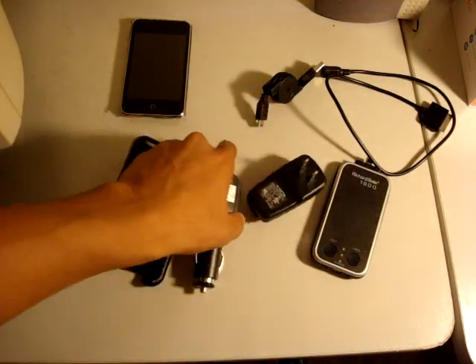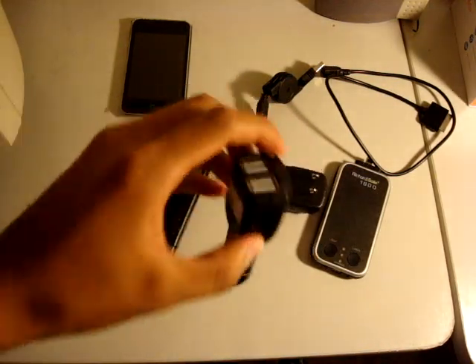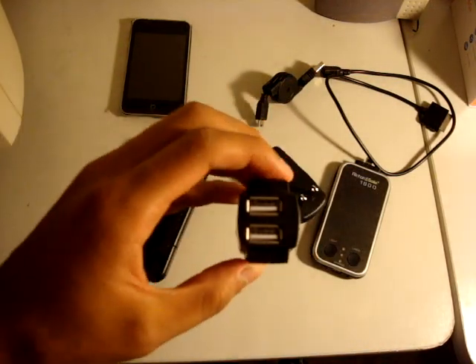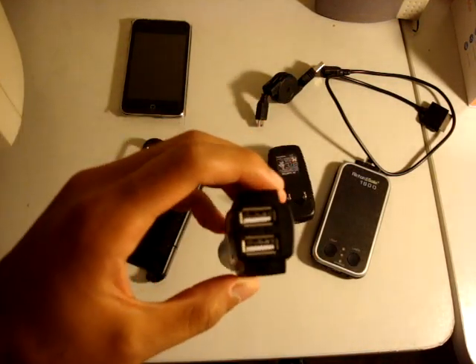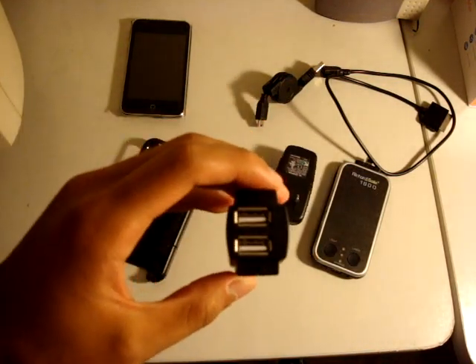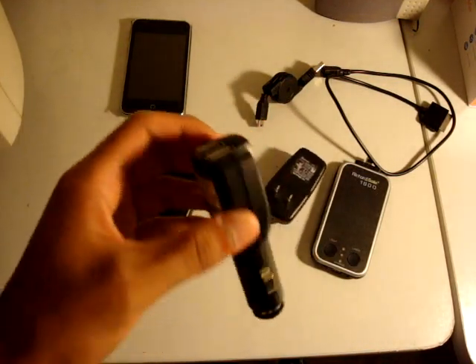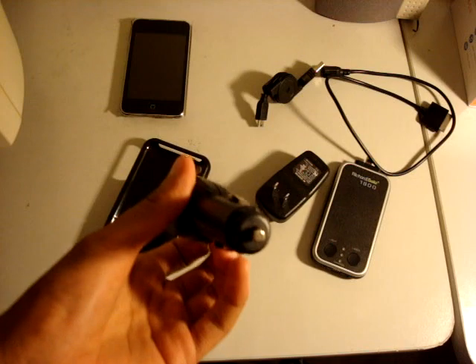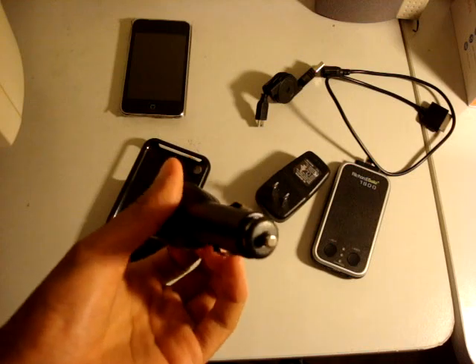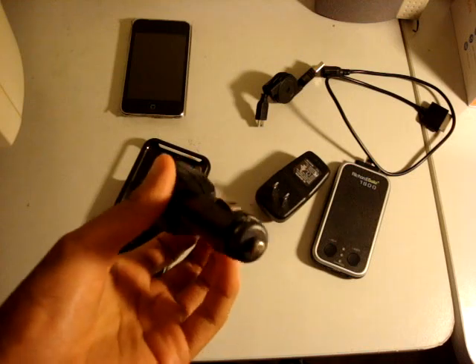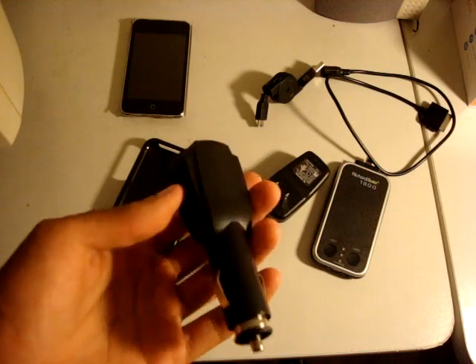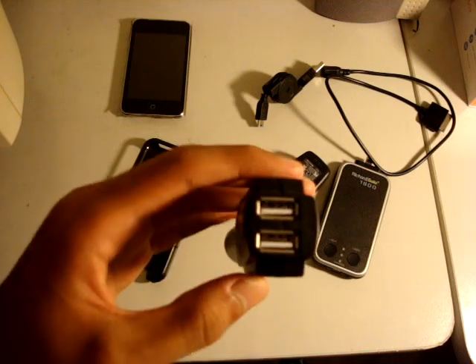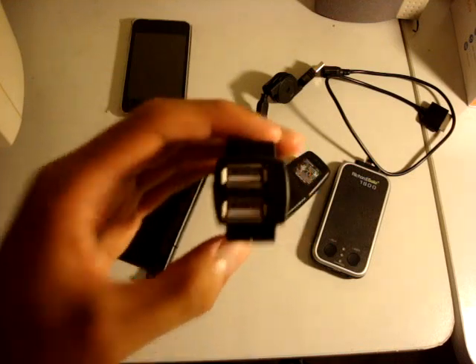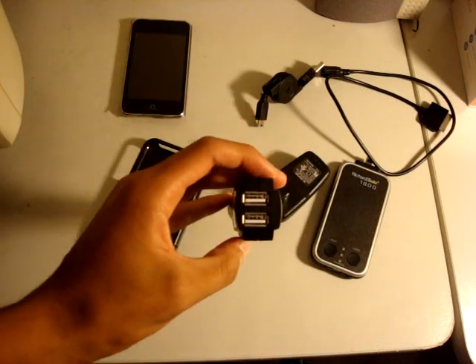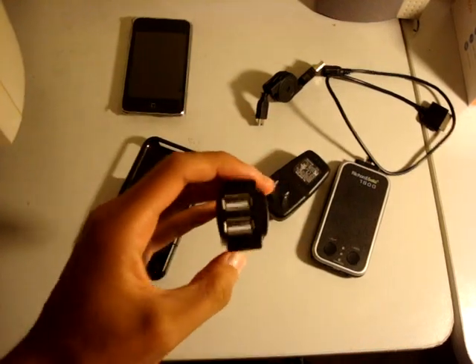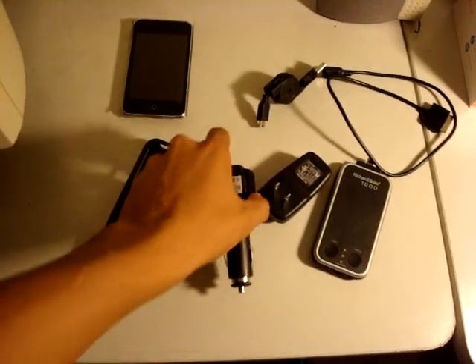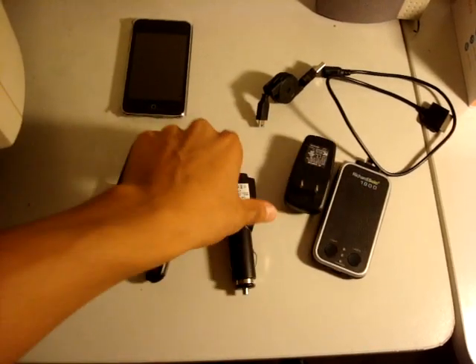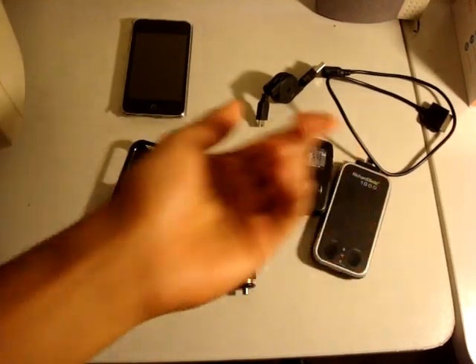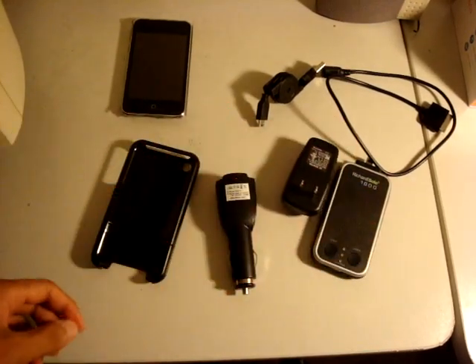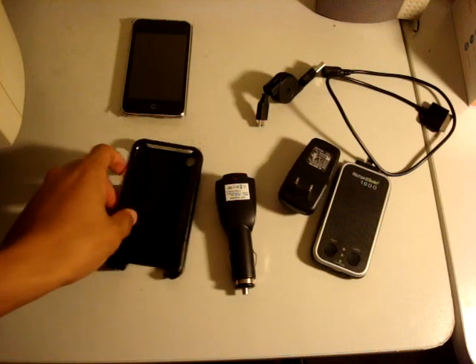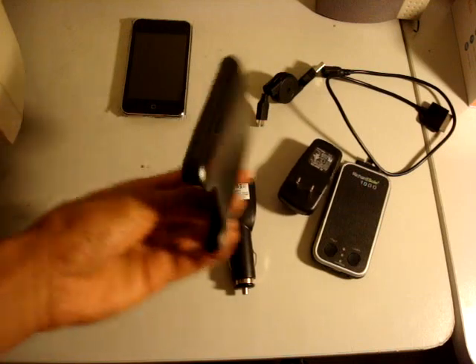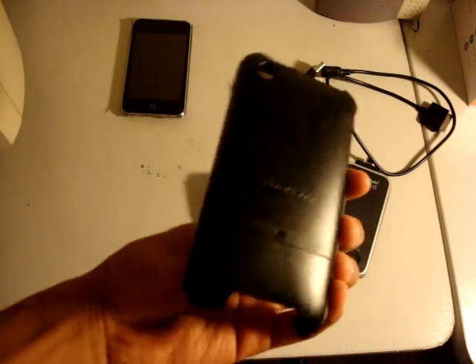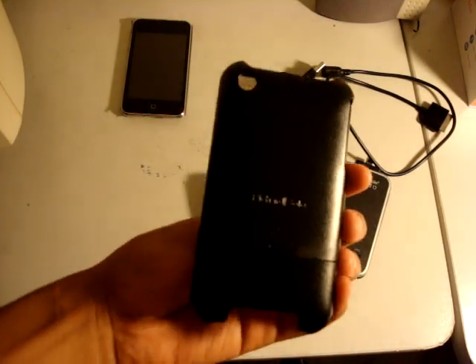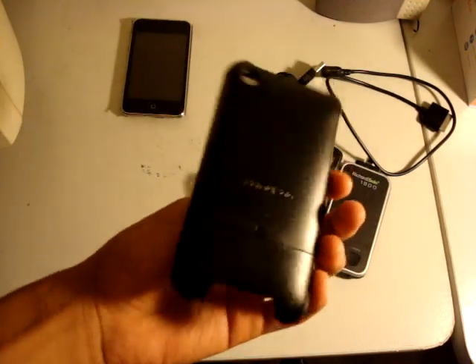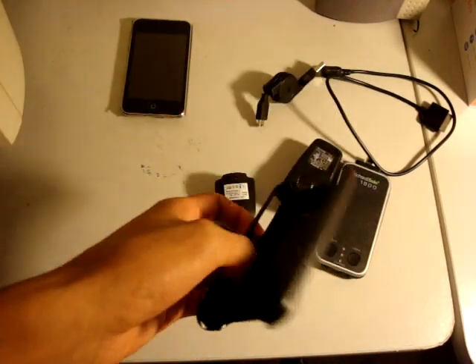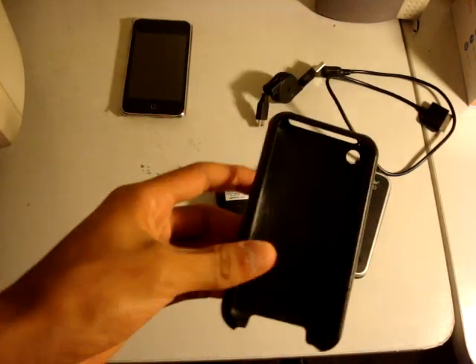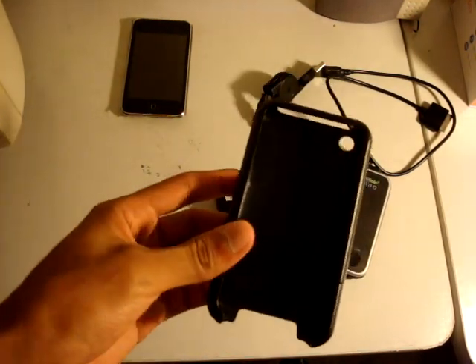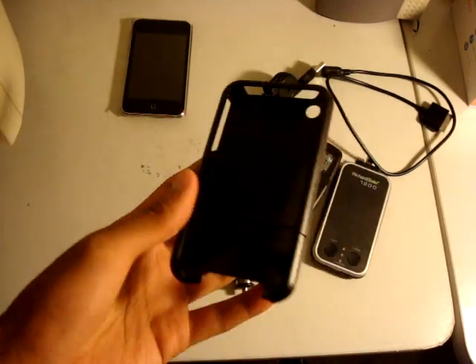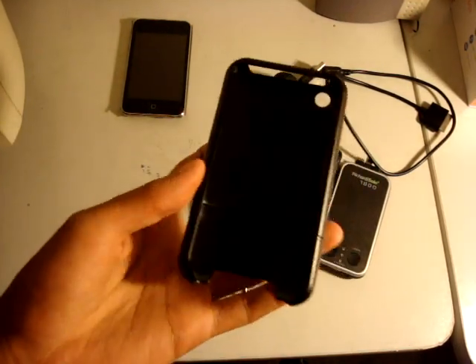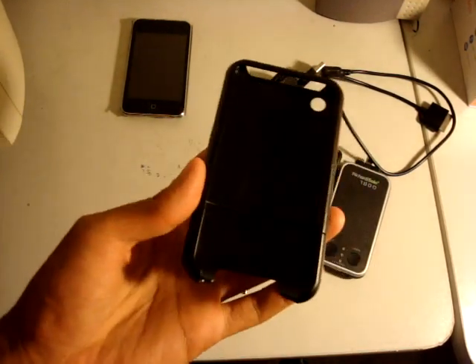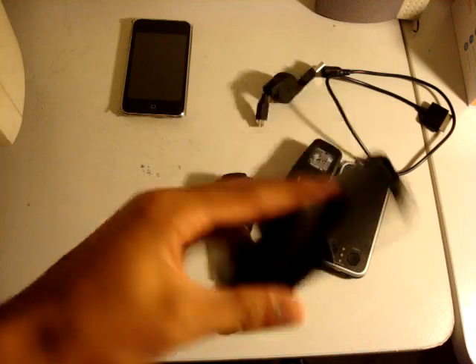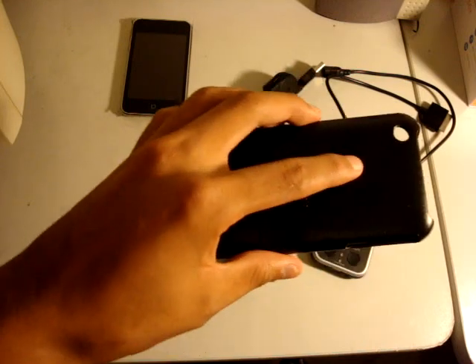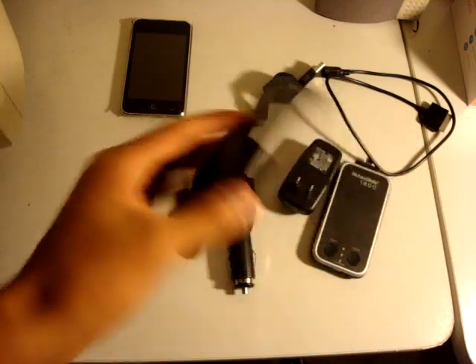And this is a dual car charger, which is pretty cool. If you ever need a USB in your car, just pop this in — you have two USB ports. You can charge your RicherSolo or your iPod. And this is an iPhone 3G custom case, but since I have an iPod Touch, it's no use to me.